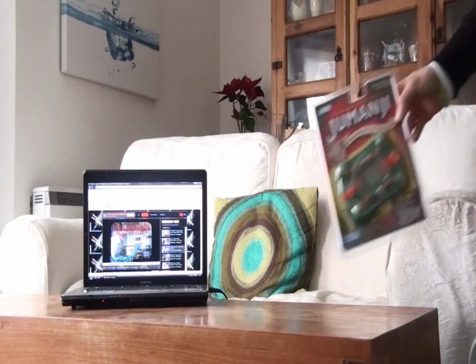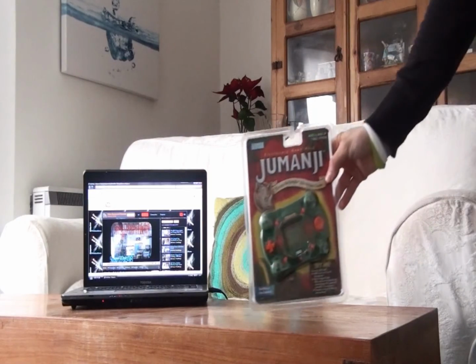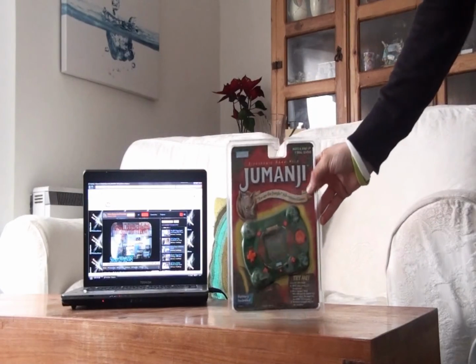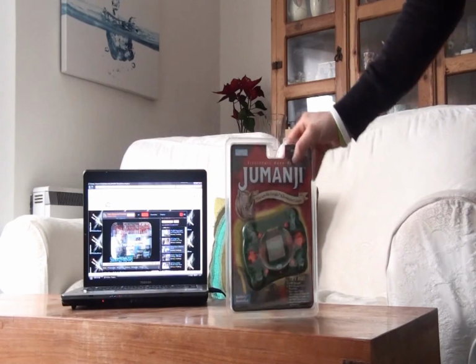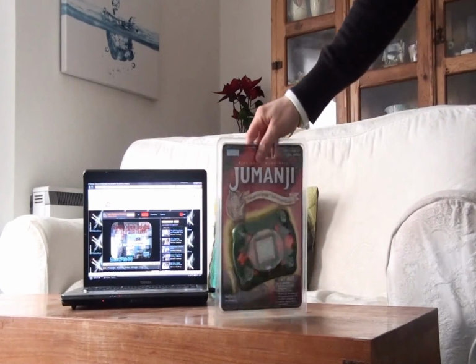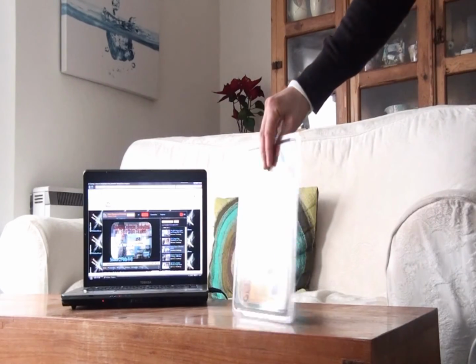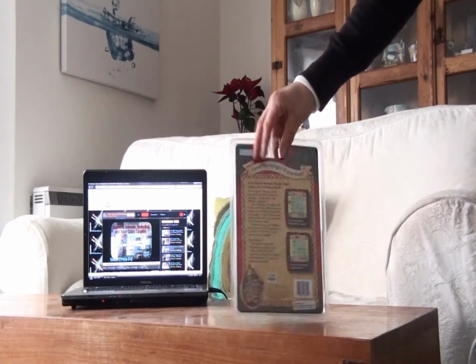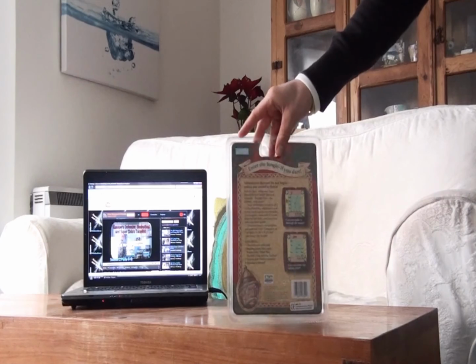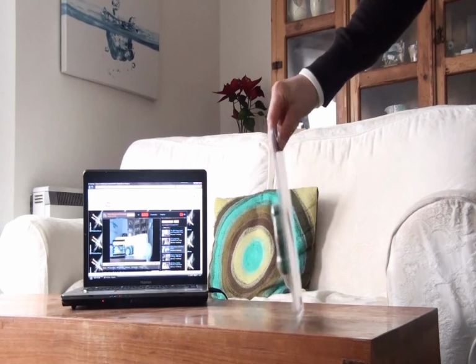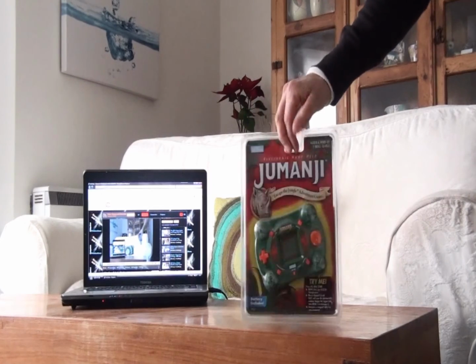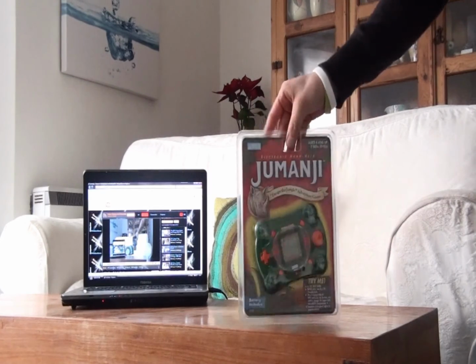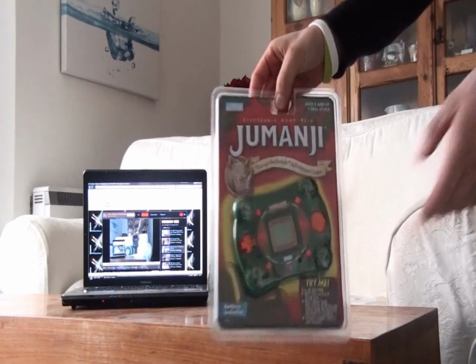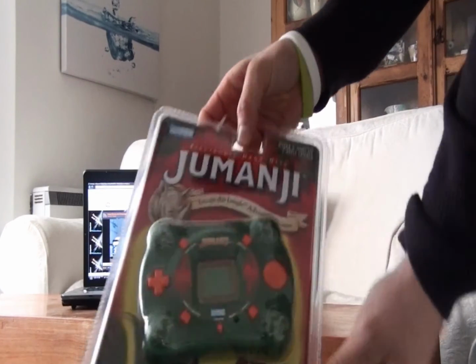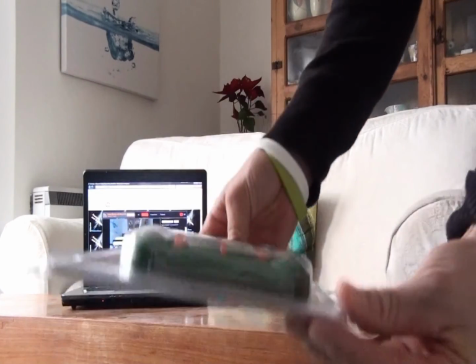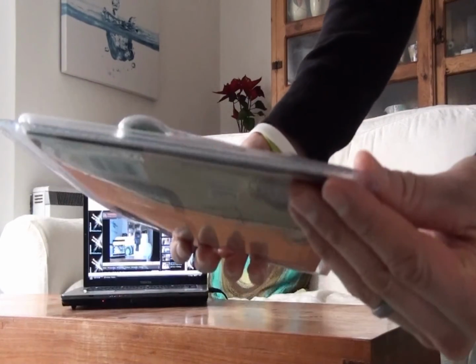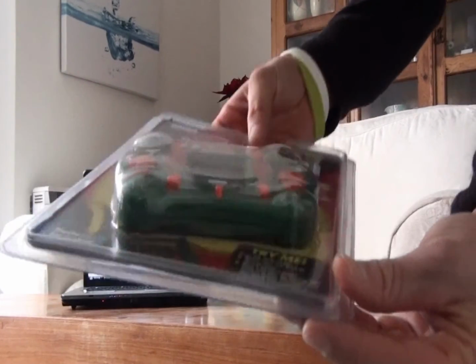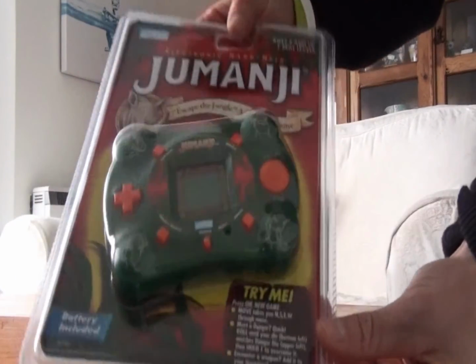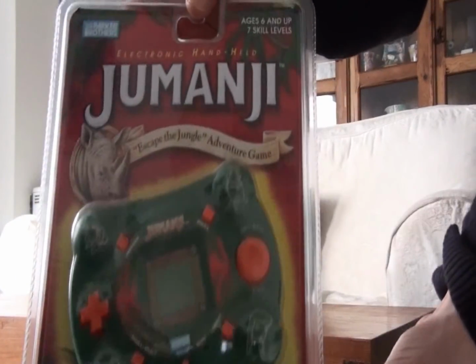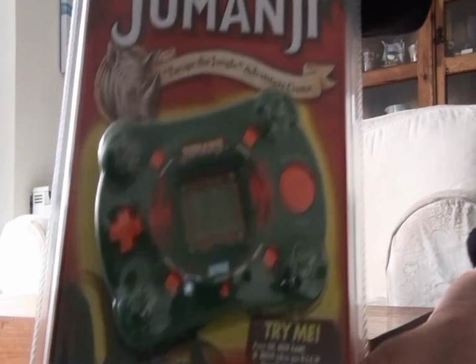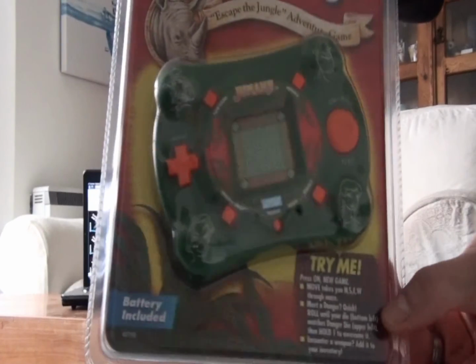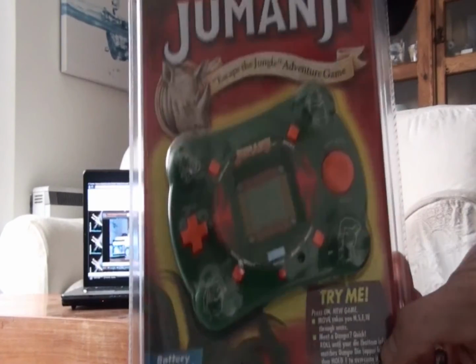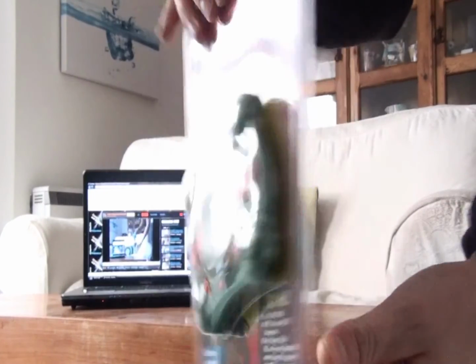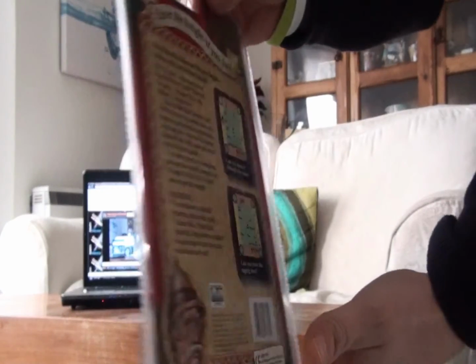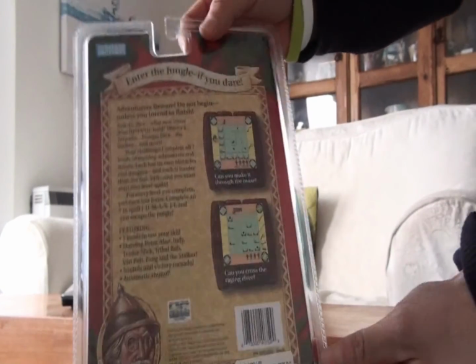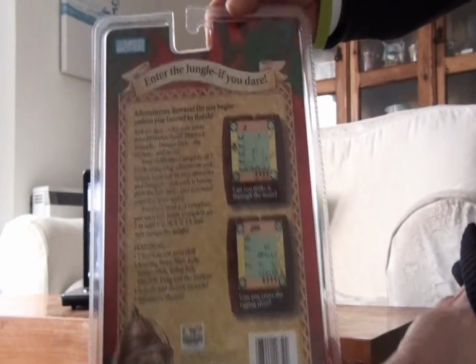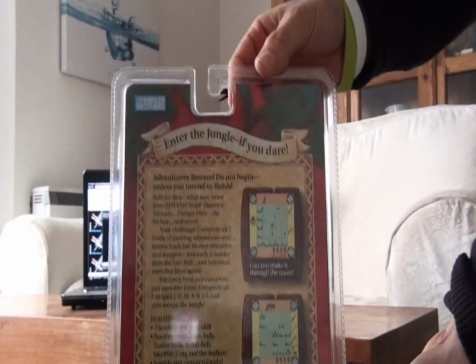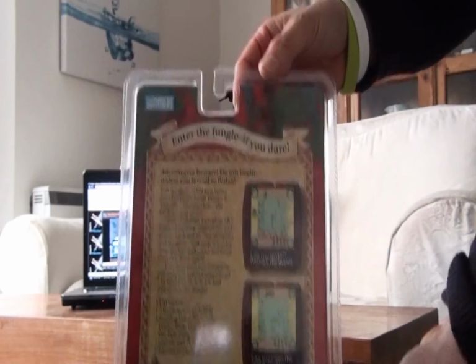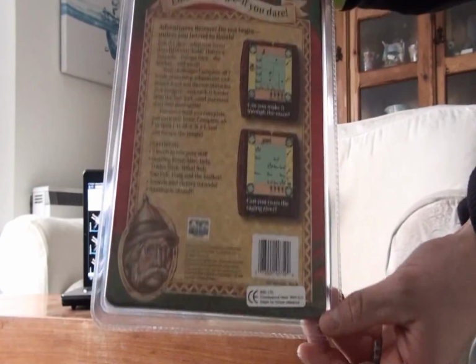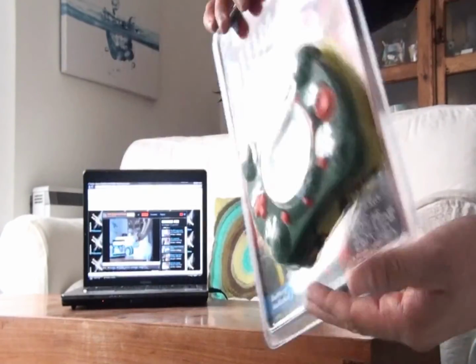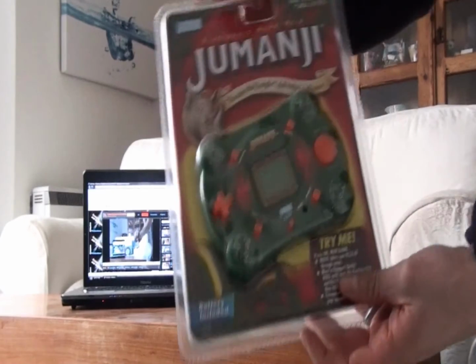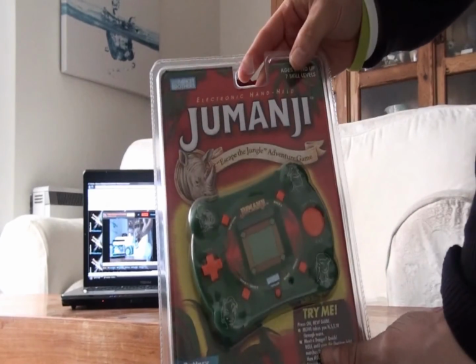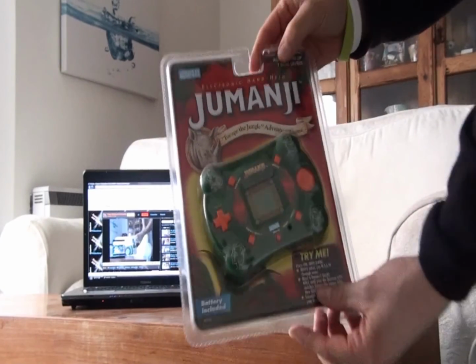Next up we have Jumanji. I really enjoyed the film all those years ago, back in 1995 — I really can't believe it was that long ago. I bought this handheld, I've never opened it, it's in mint condition, and one day I'll get it out and review it.